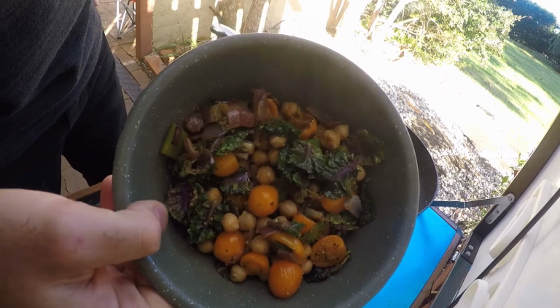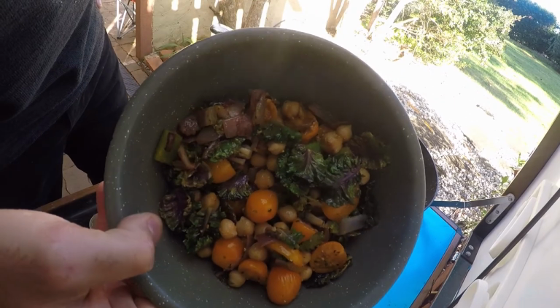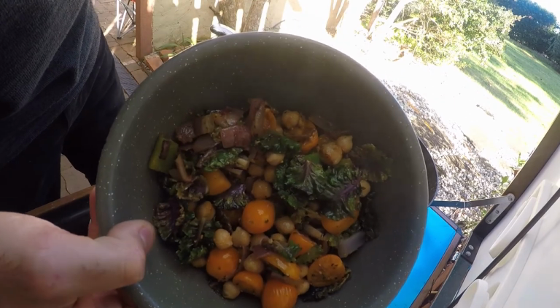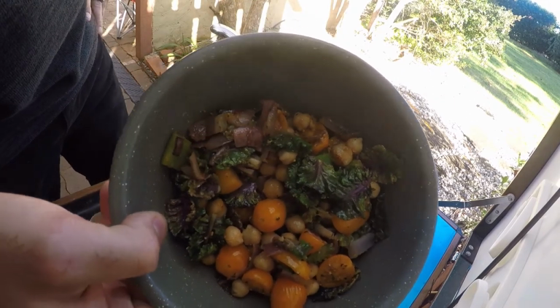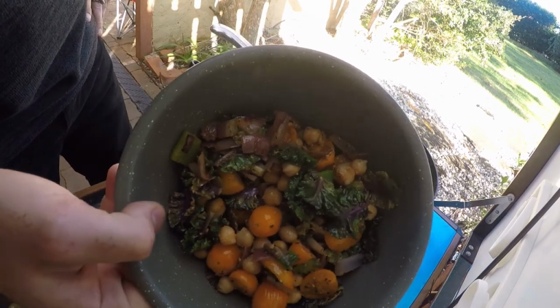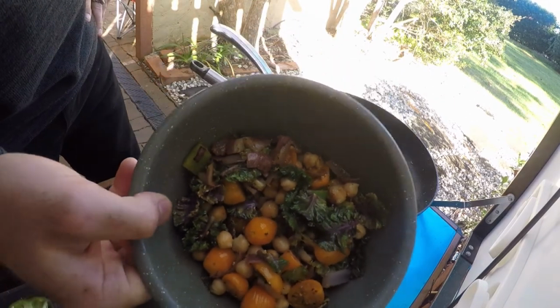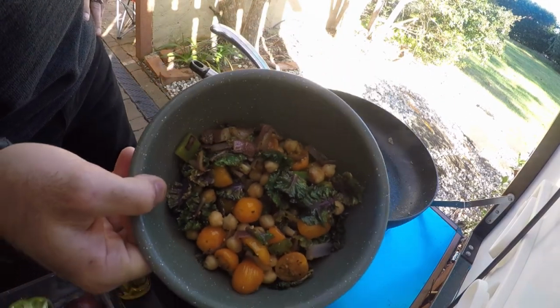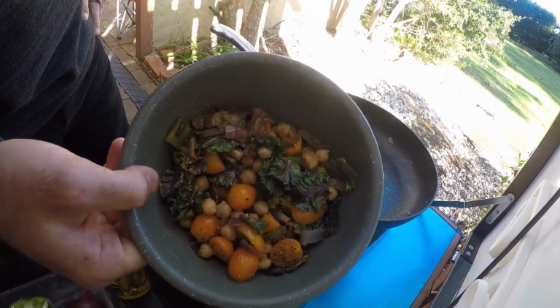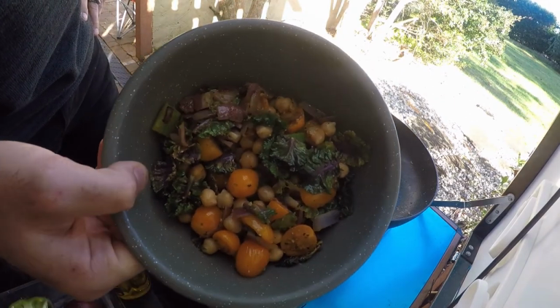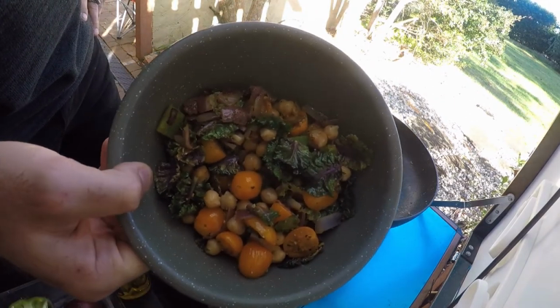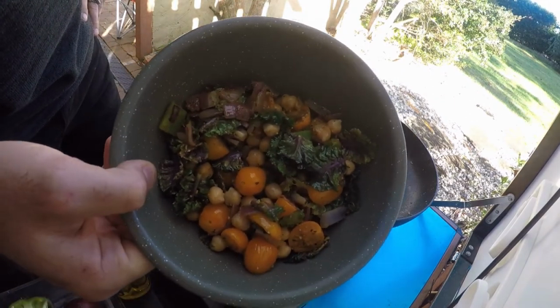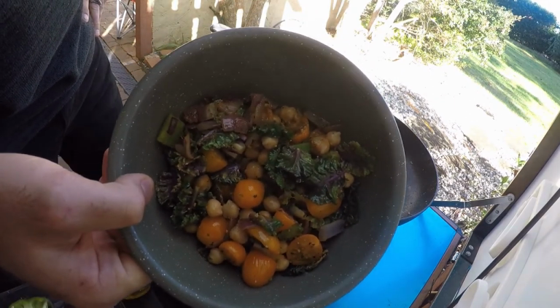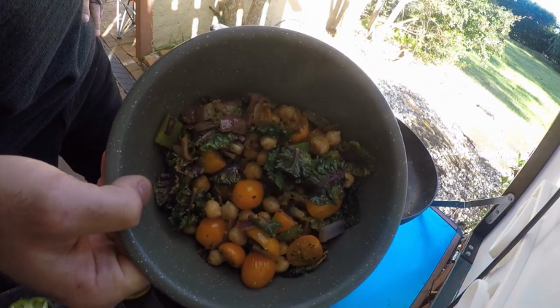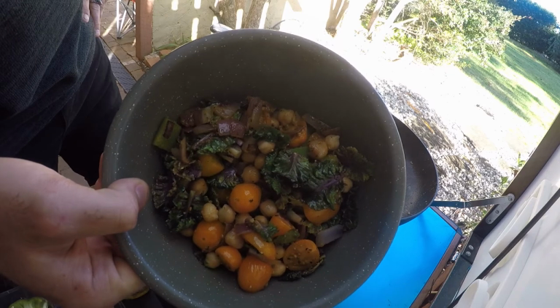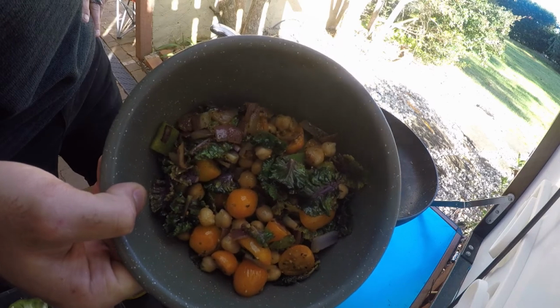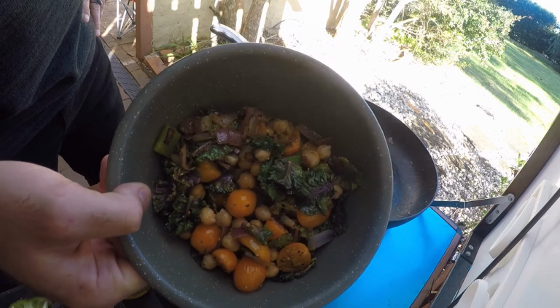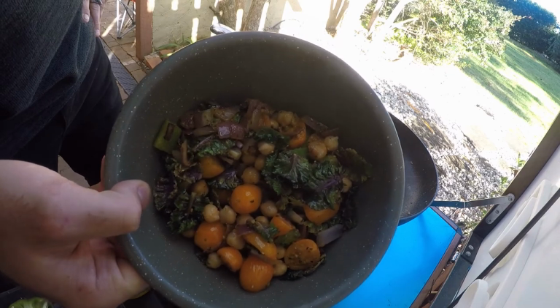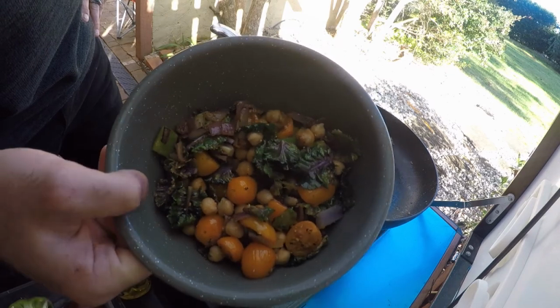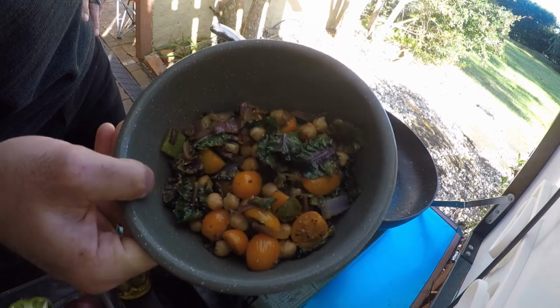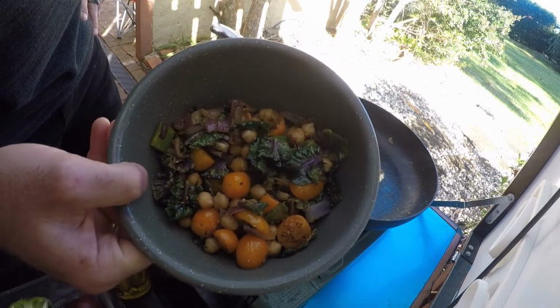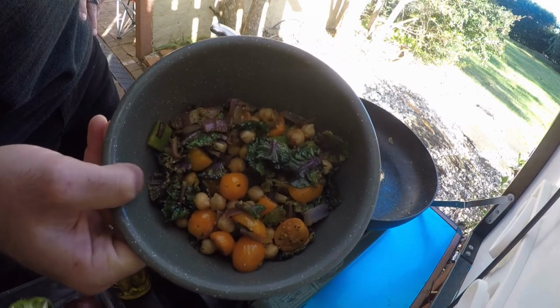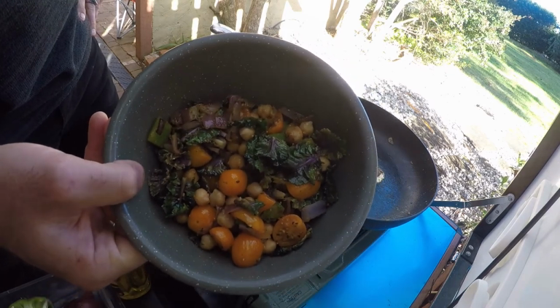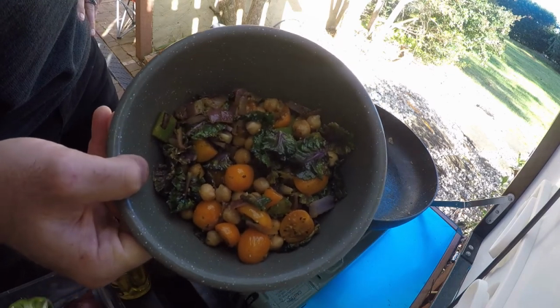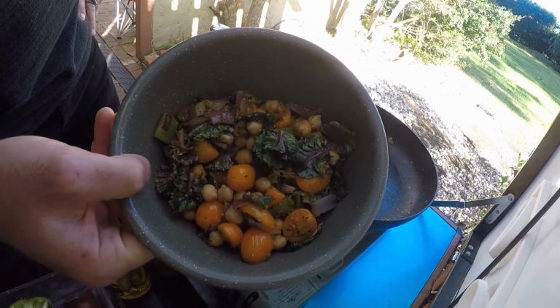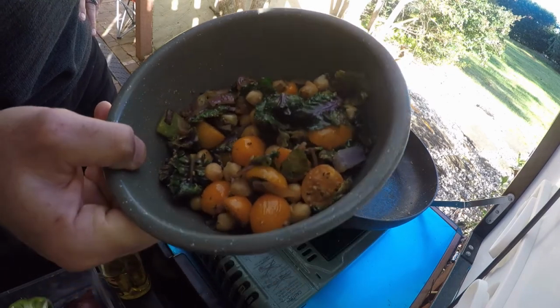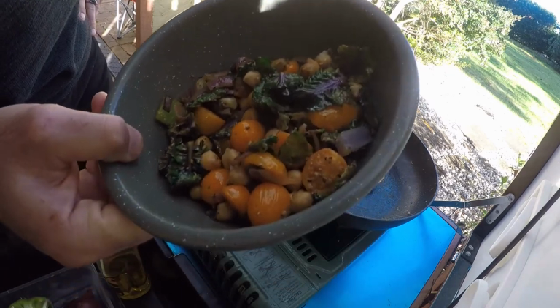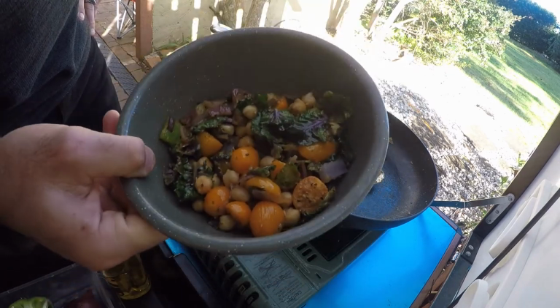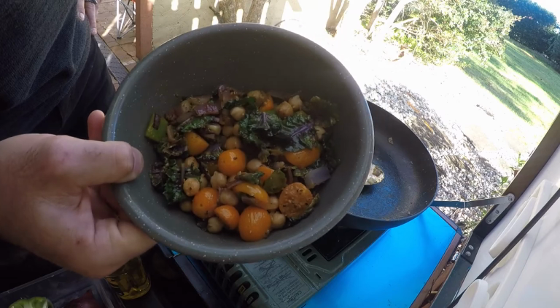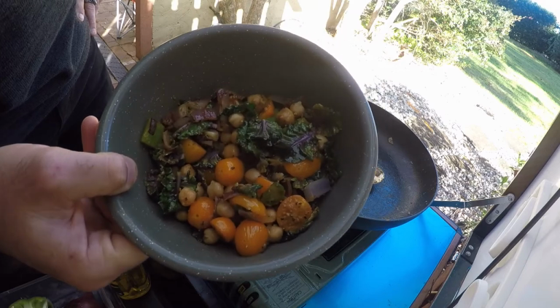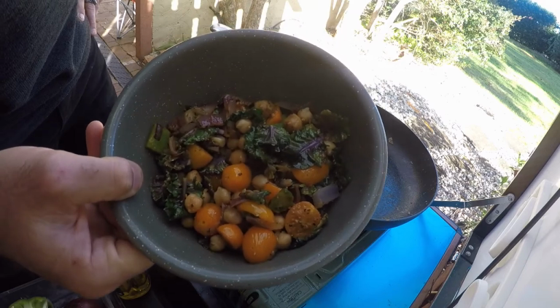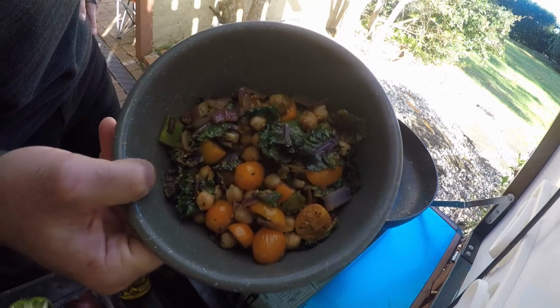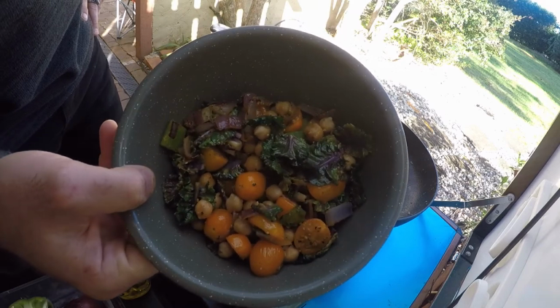If you've got any vegetarians or vegans at the campsite — throw them in the bin. But if you actually like them, just give them a bowl of this and they'll be more than happy.